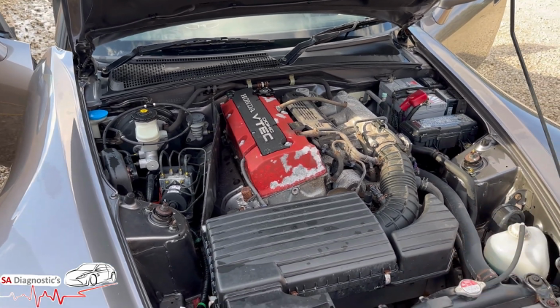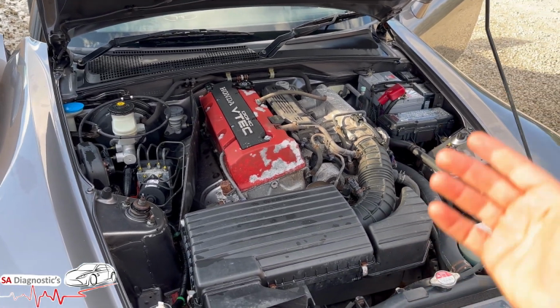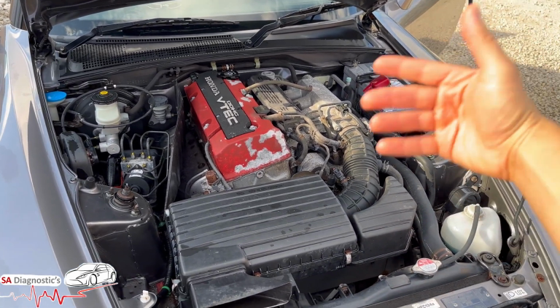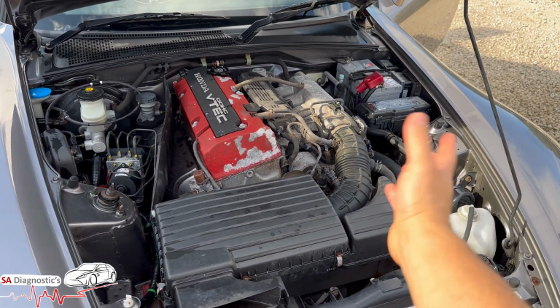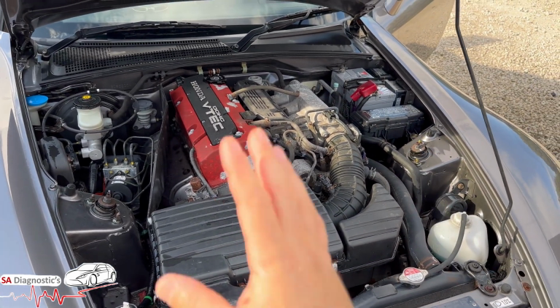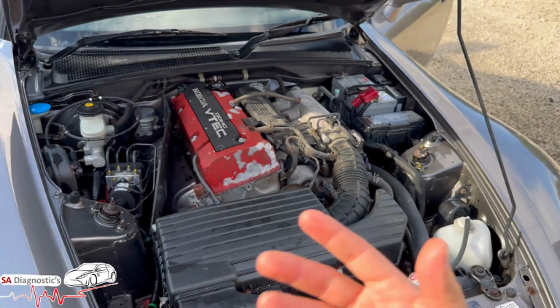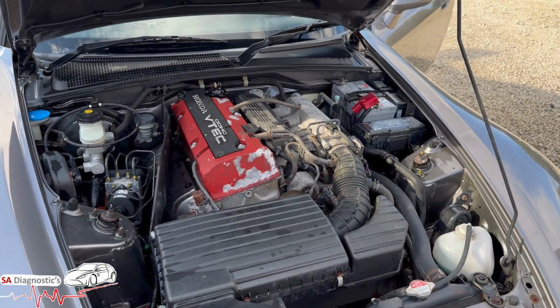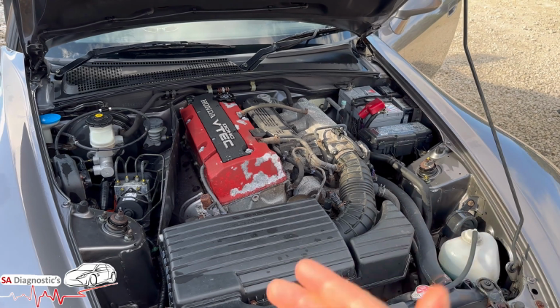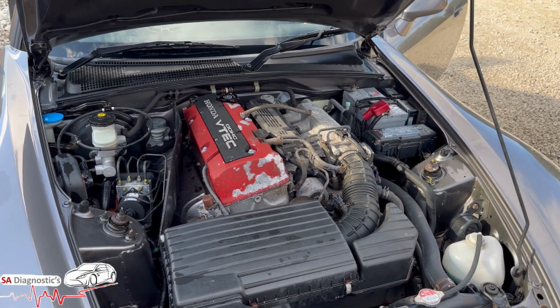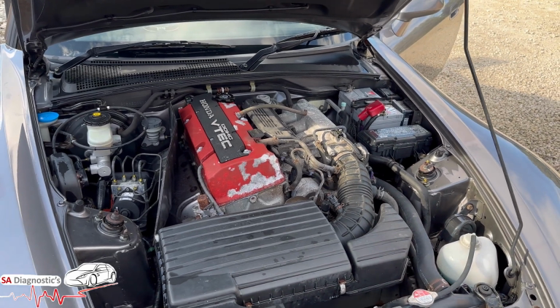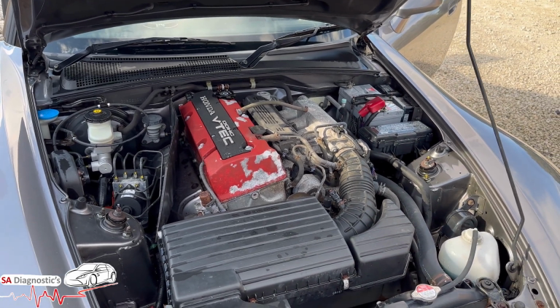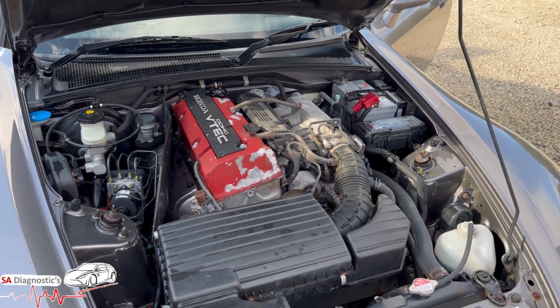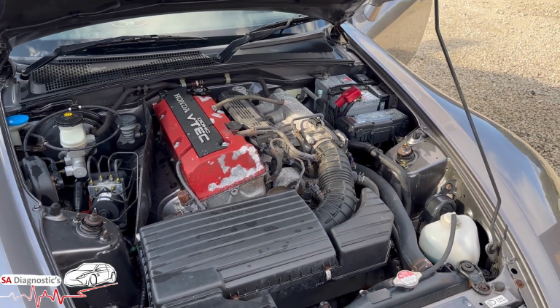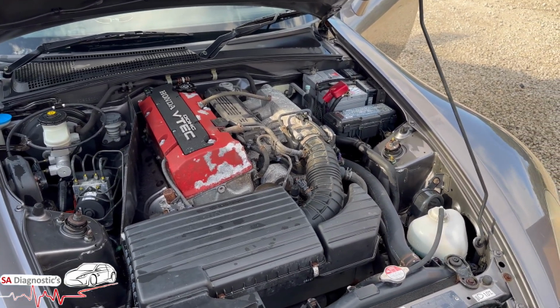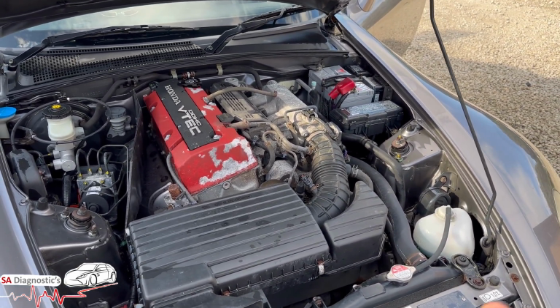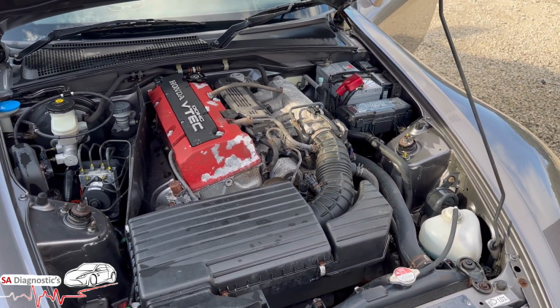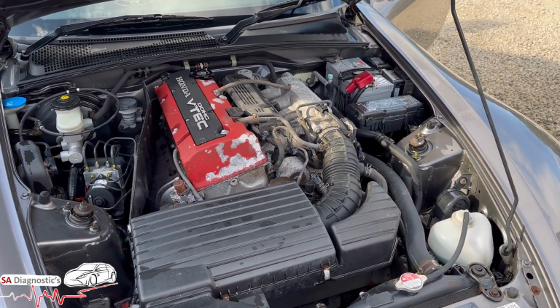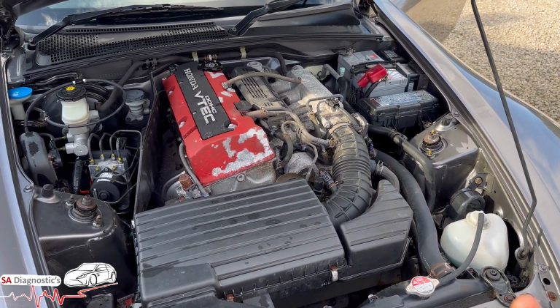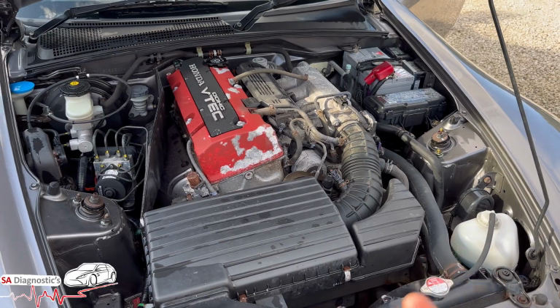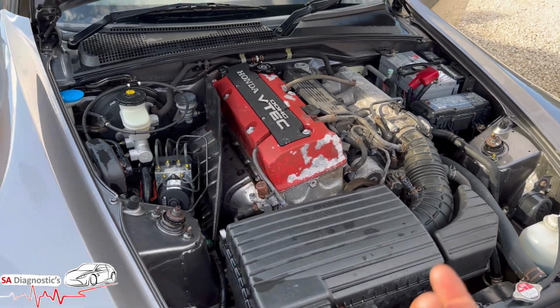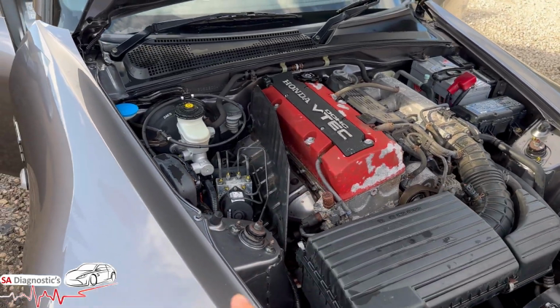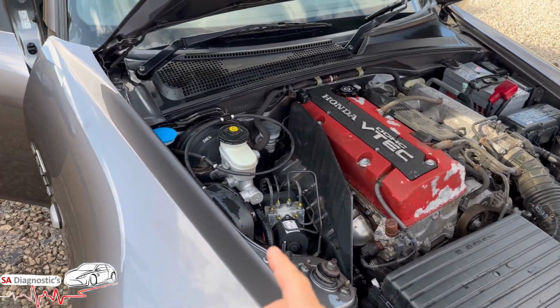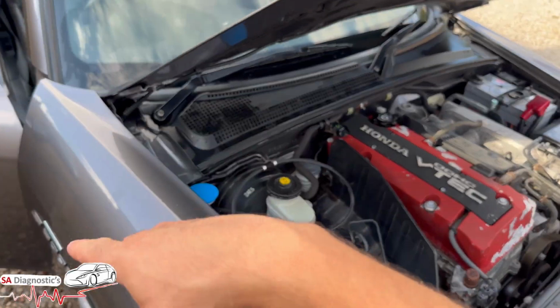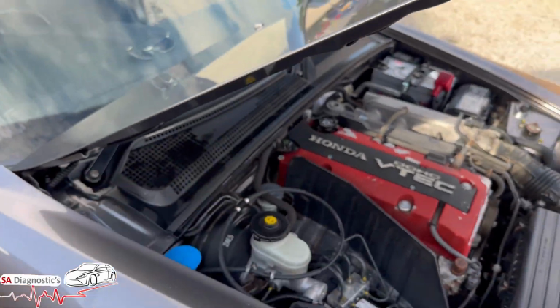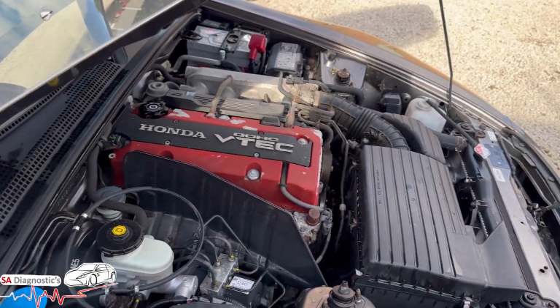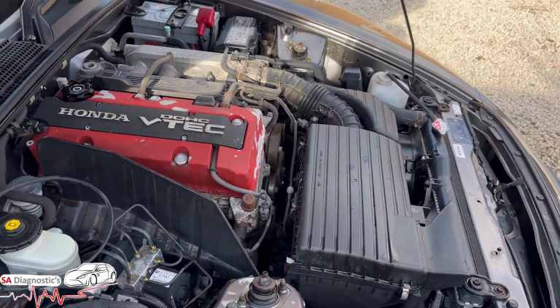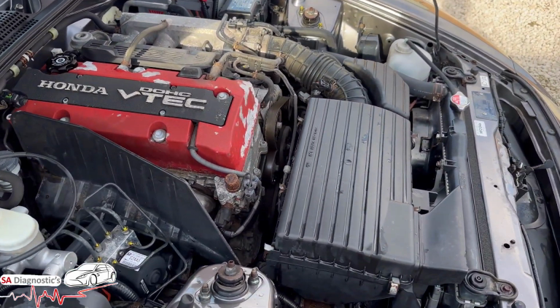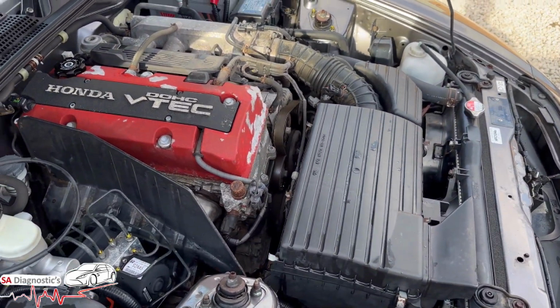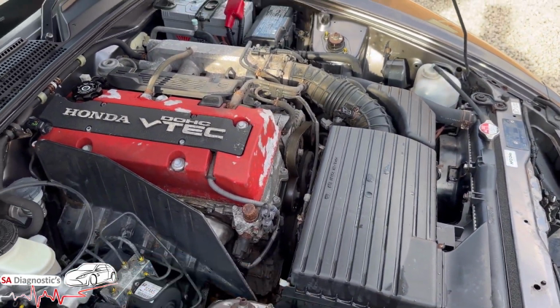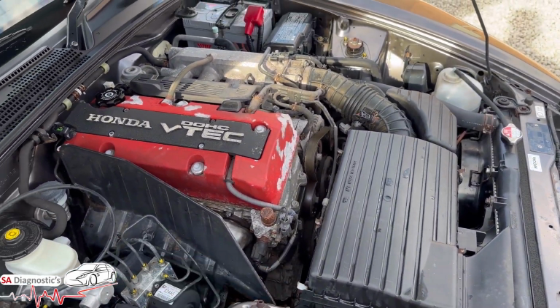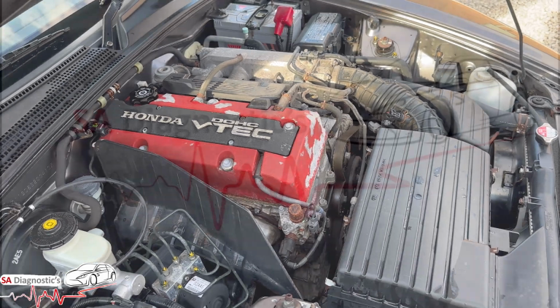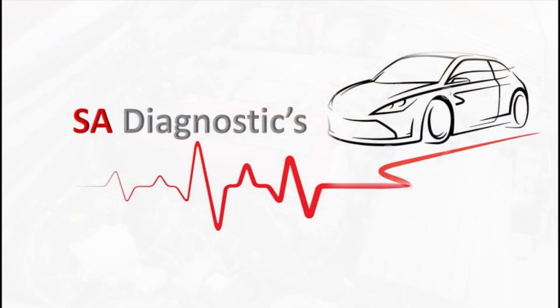Once you've fixed the issue, the warning on the dashboard will automatically go away. If it's still showing after the fix, don't worry — go for a drive and turn the steering full lock left and right. This usually eliminates the fault codes and also pairs up the steering angle sensor. That's what that fault code means.